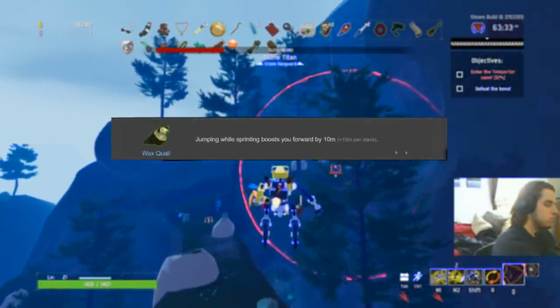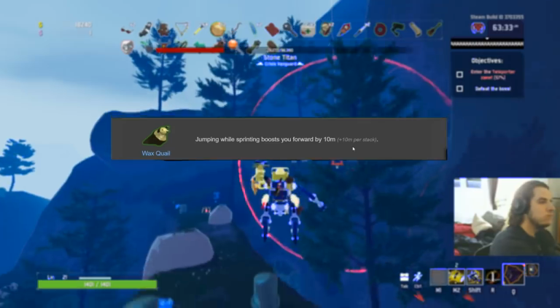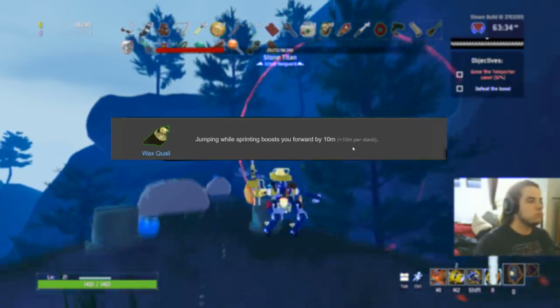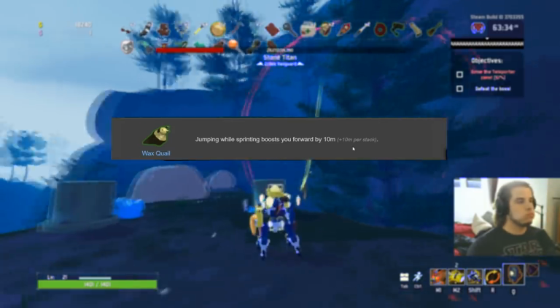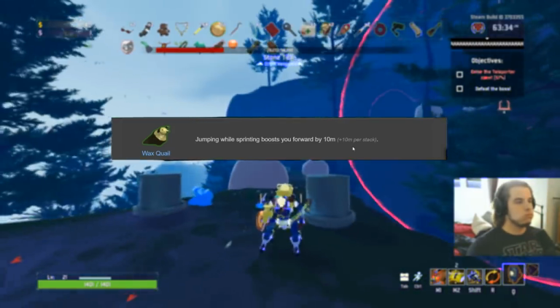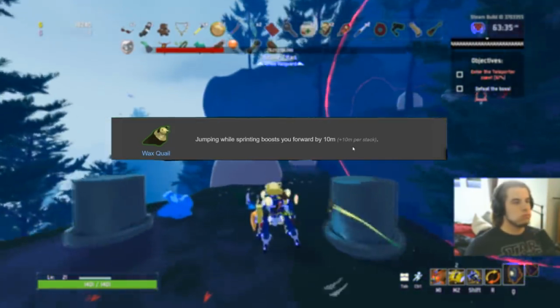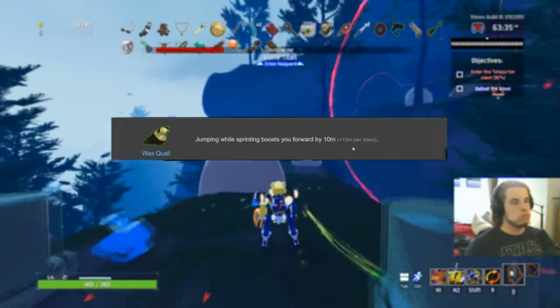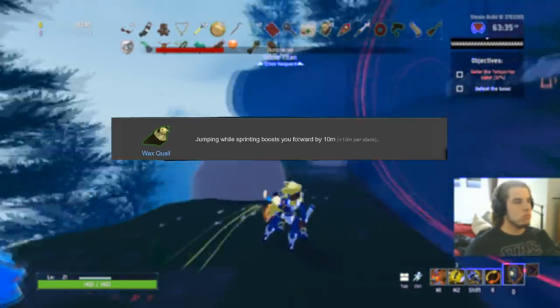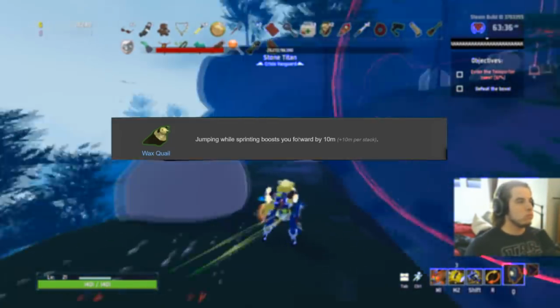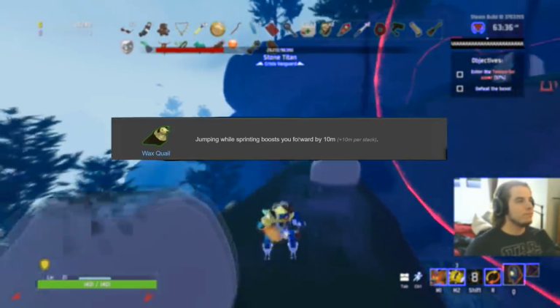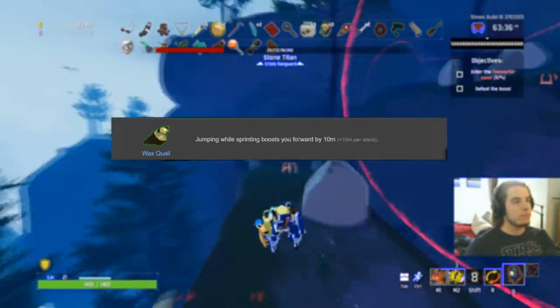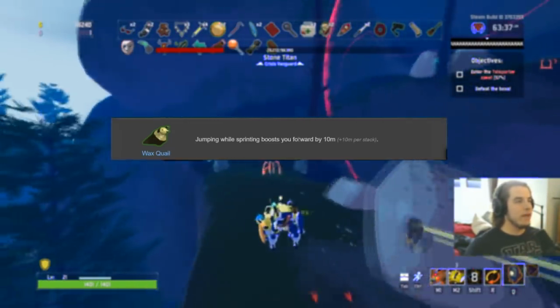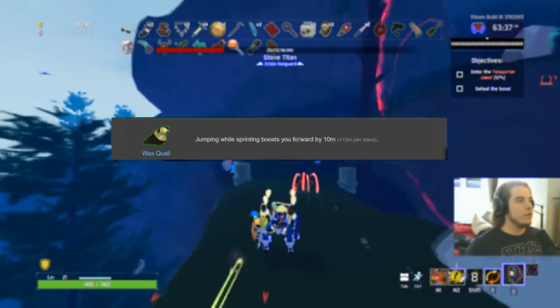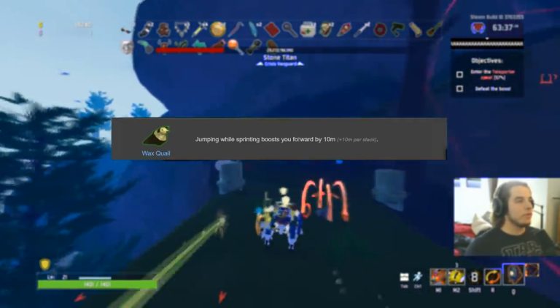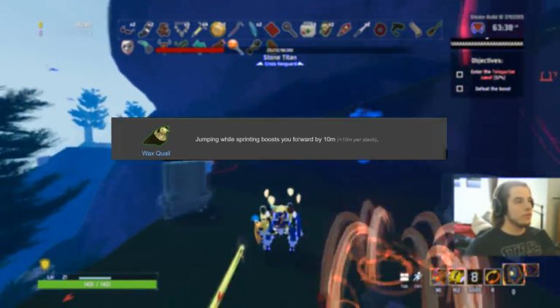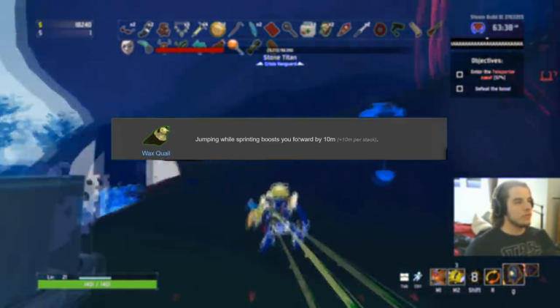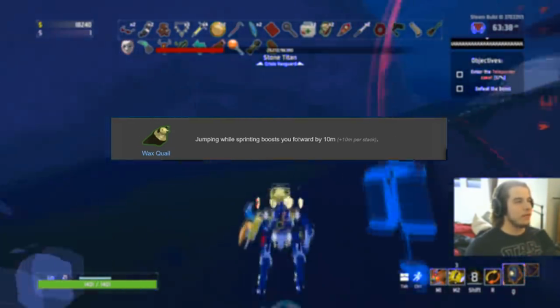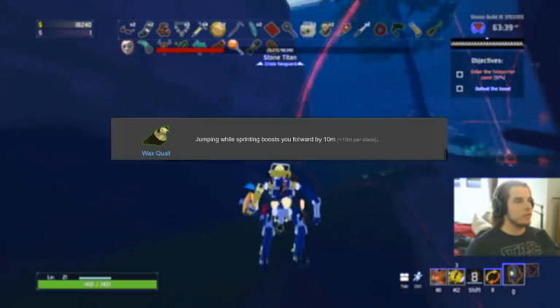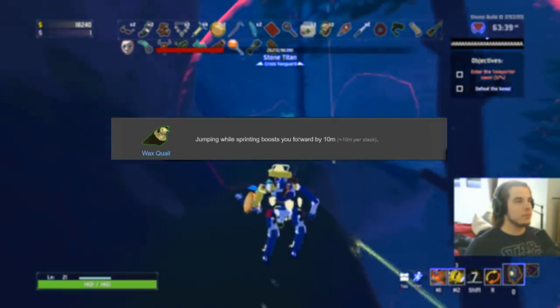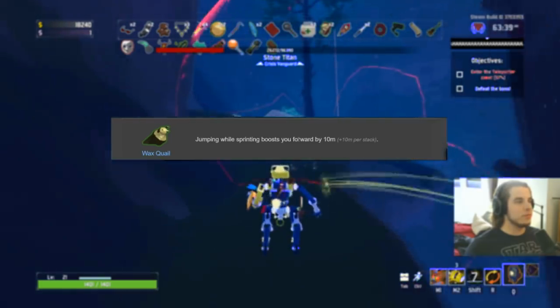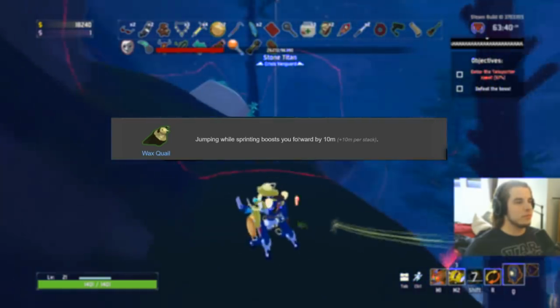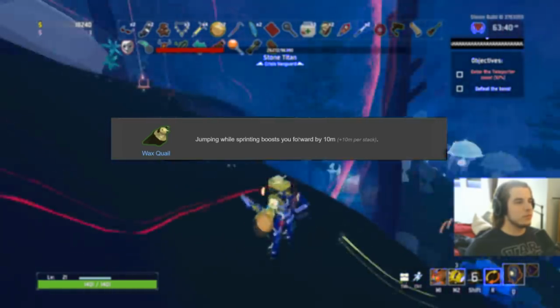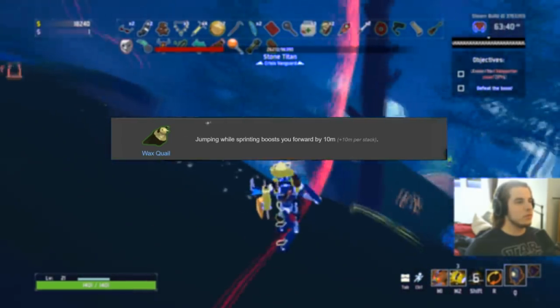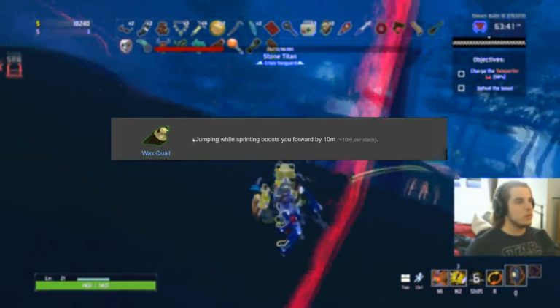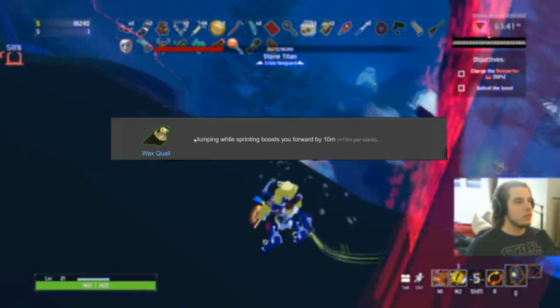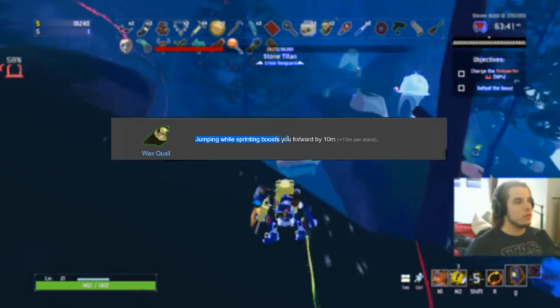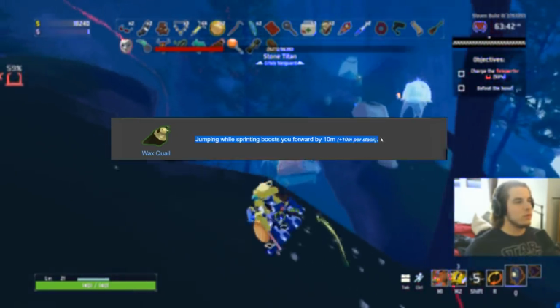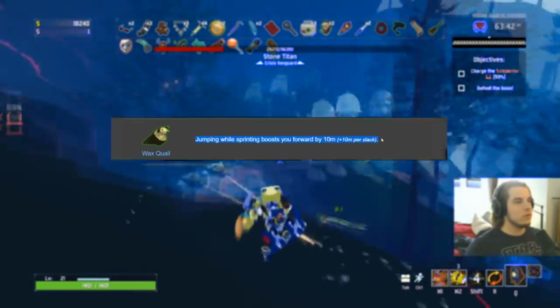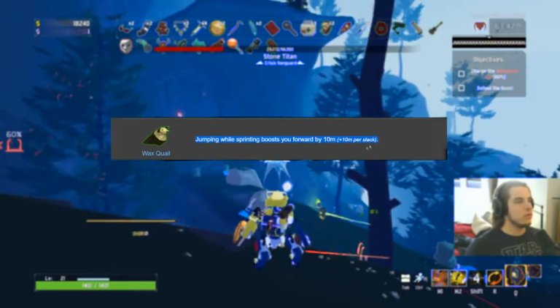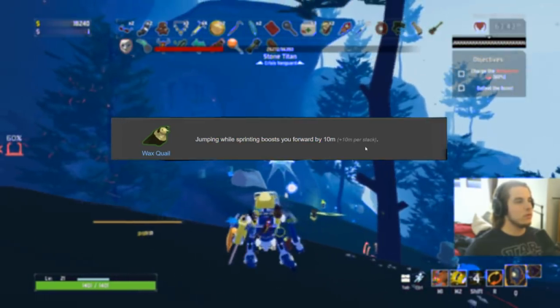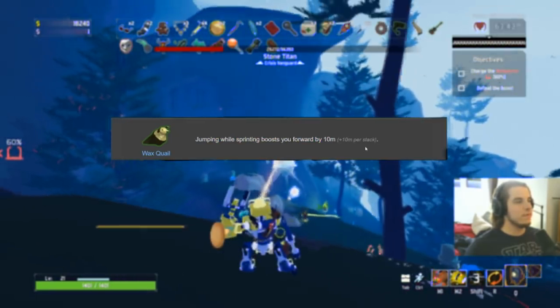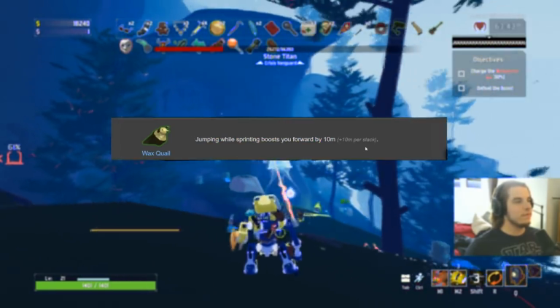Finally for uncommon items, the Wax Quail gets an A. Jumping while sprinting boosts you forward — a very noticeable boost that keeps and adds momentum. Very good mobility-related item. A on everybody.